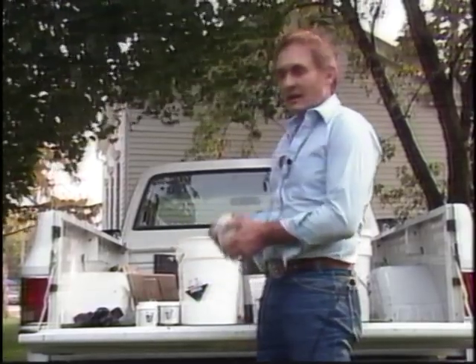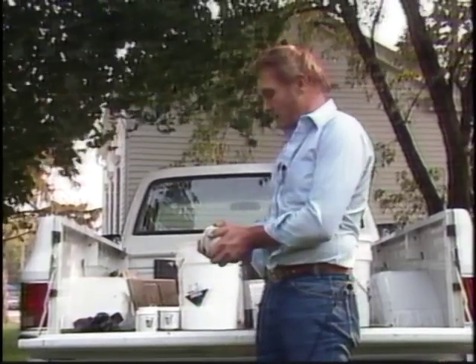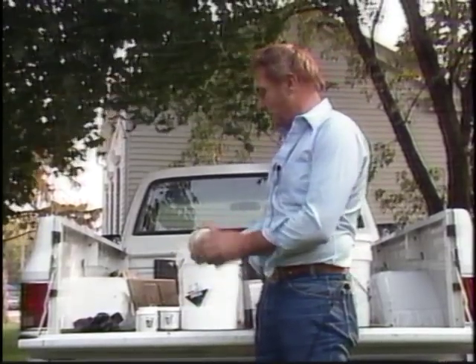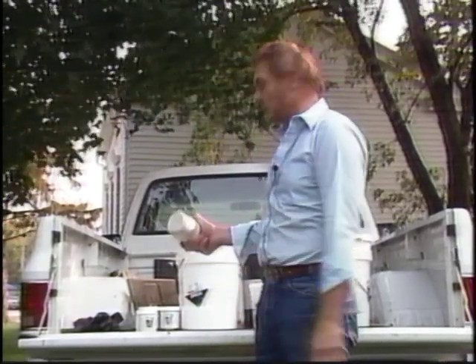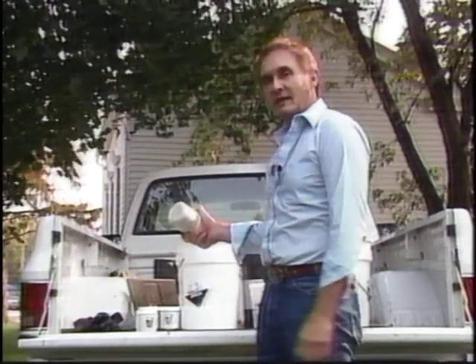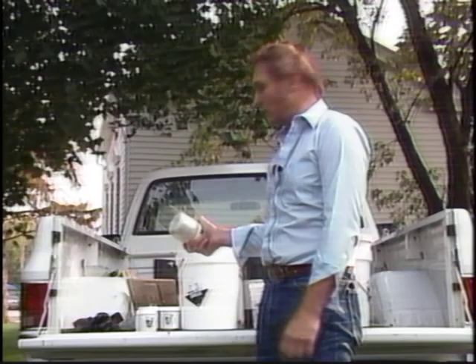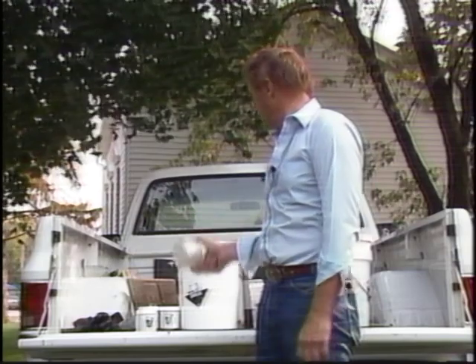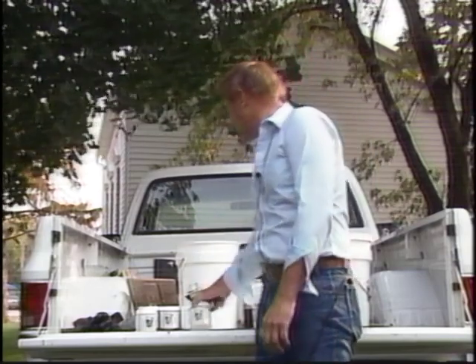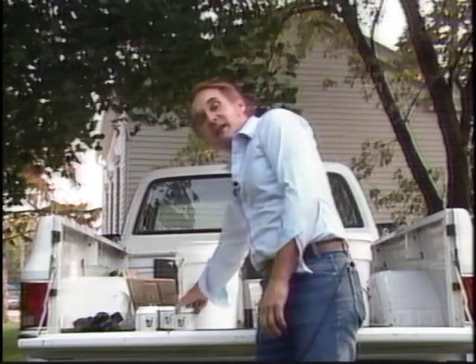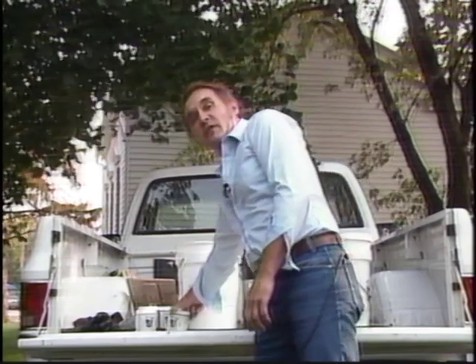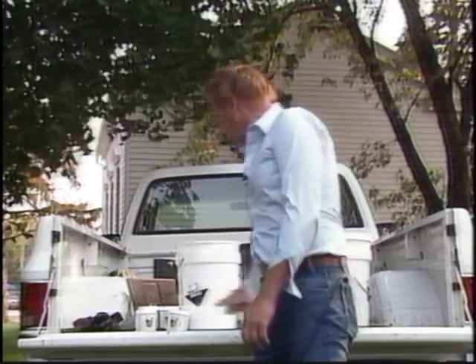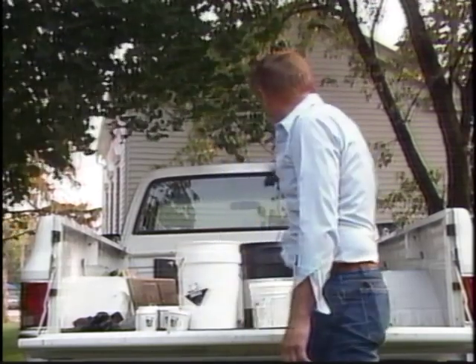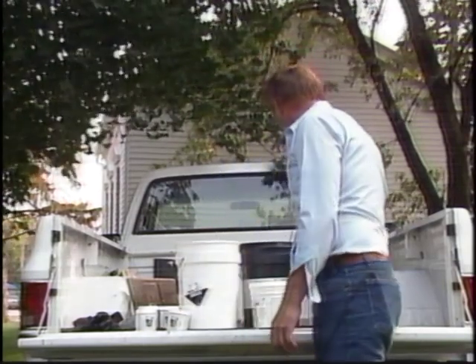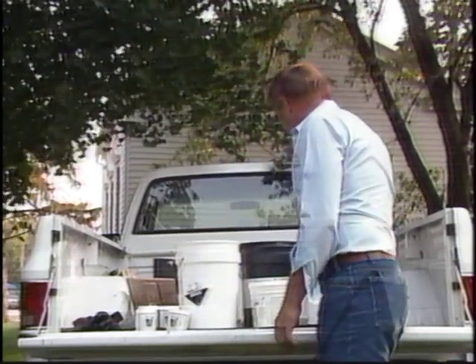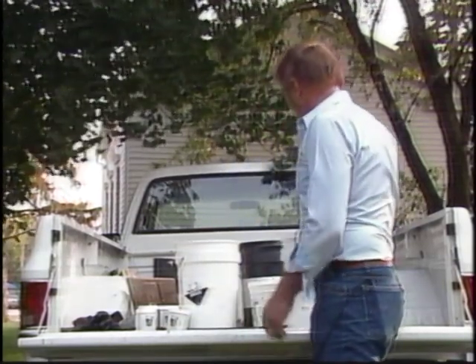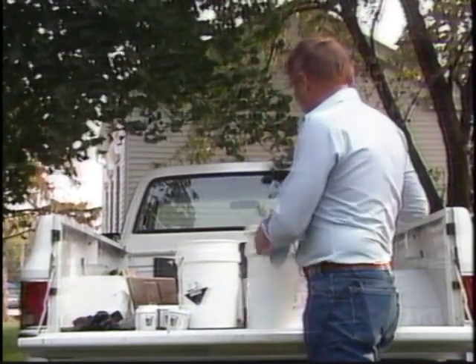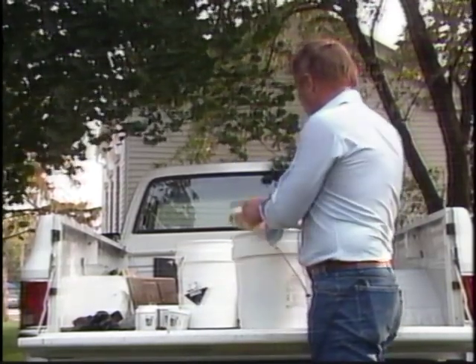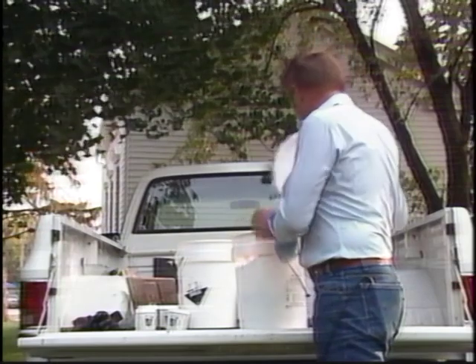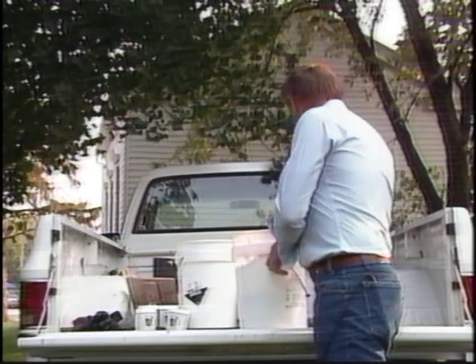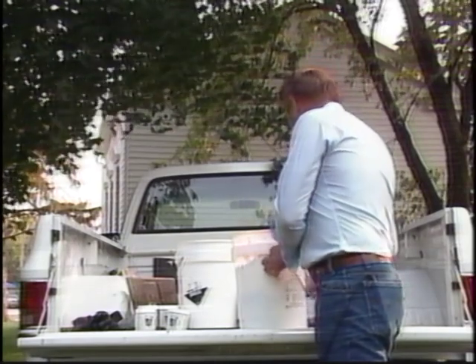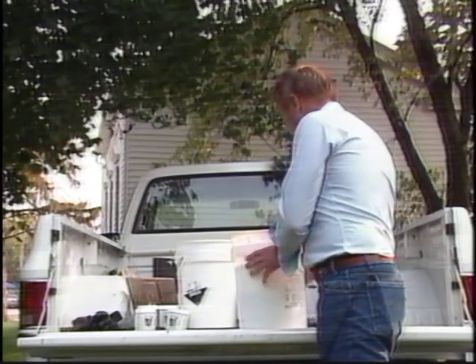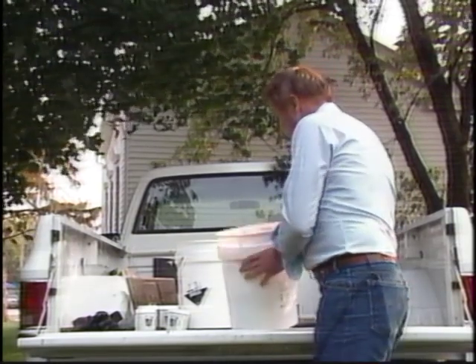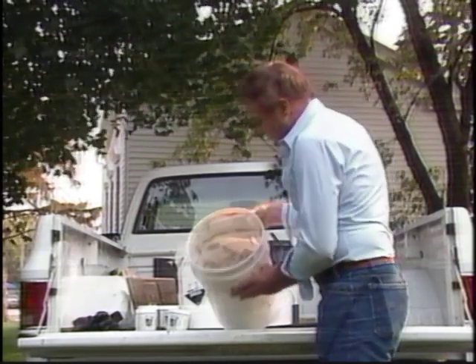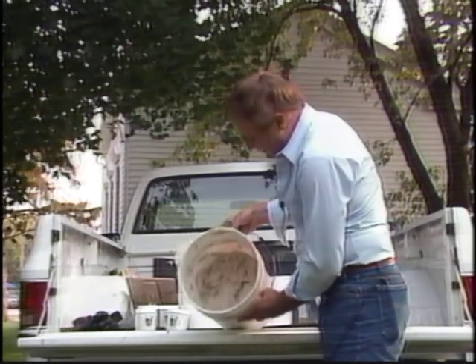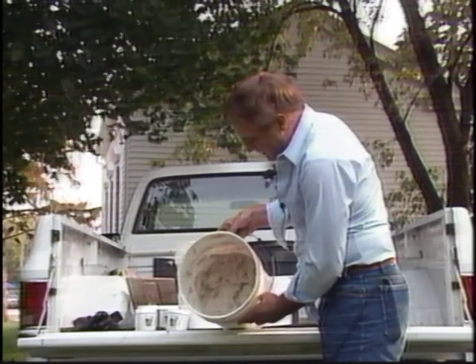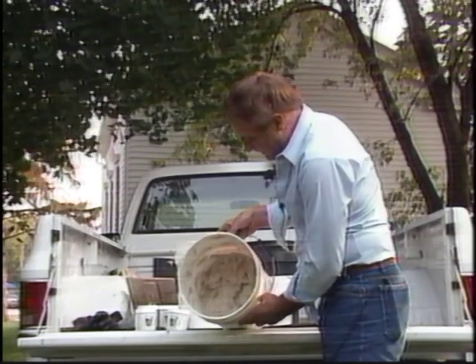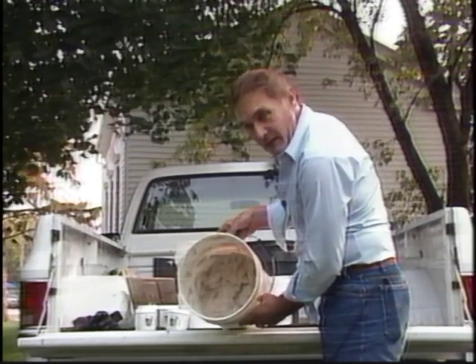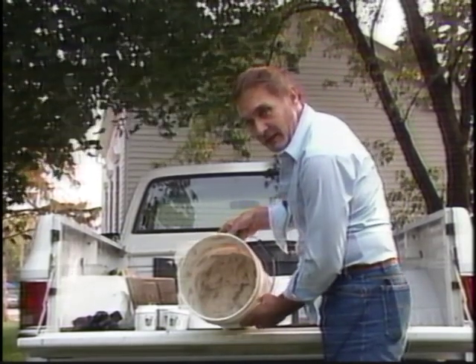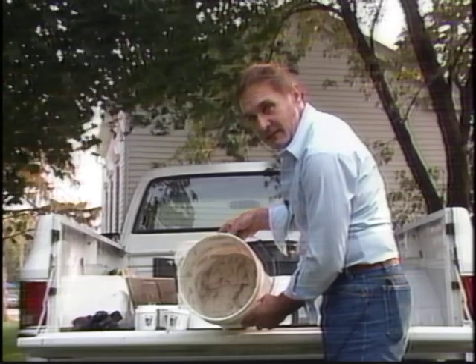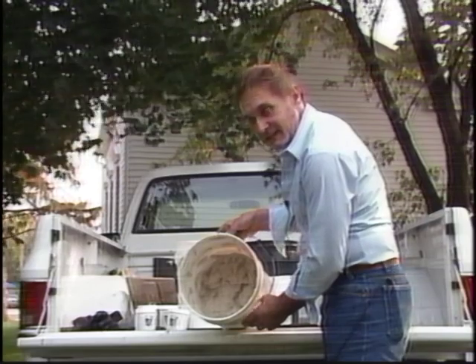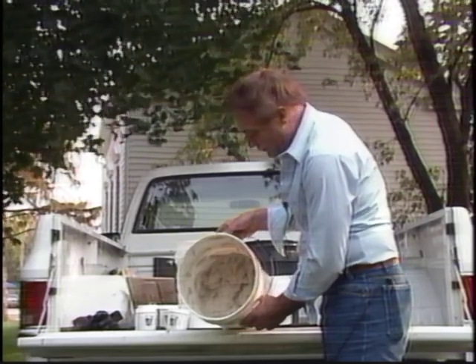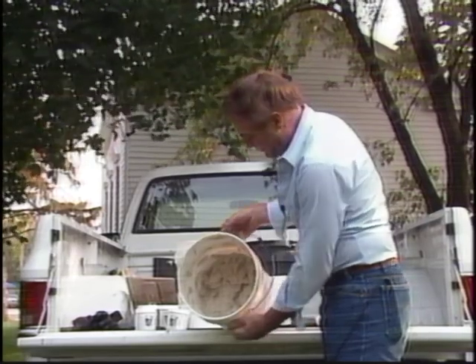These paint removers are designed to strip latex and oil-based finishes, and they're very thick and very viscous. You can hardly pour them out of a bucket, that's how thick they are, and they're designed to stay put when you put them on paint — they're designed to stay where you put them.